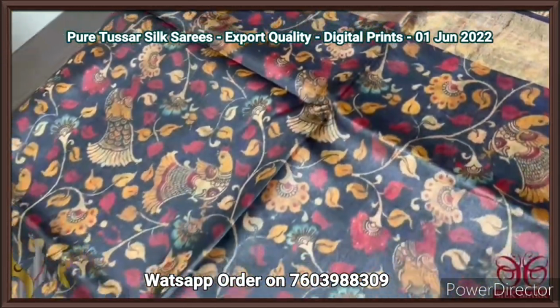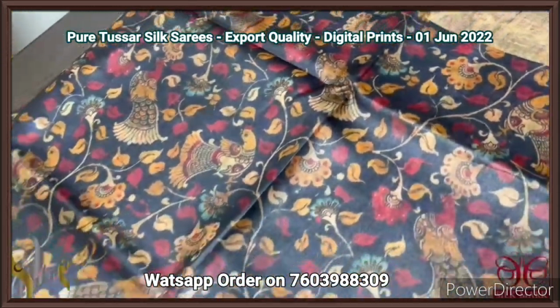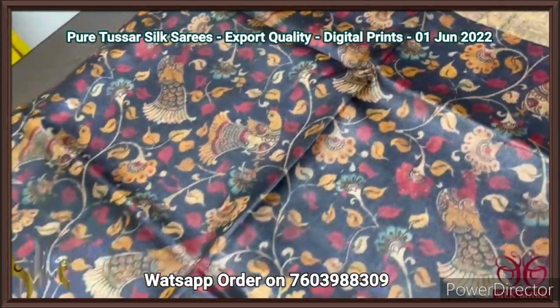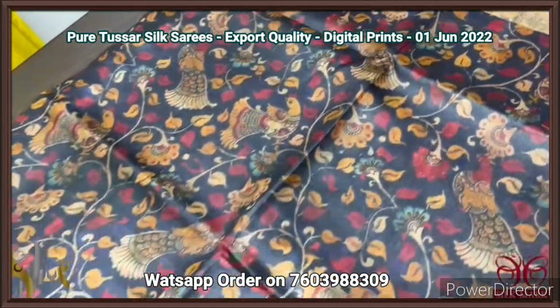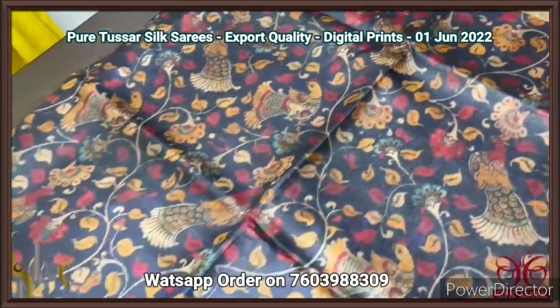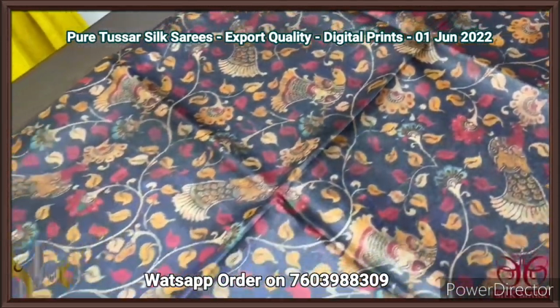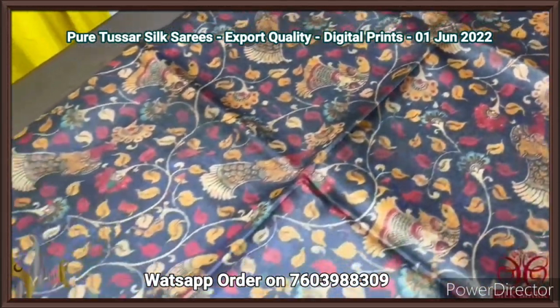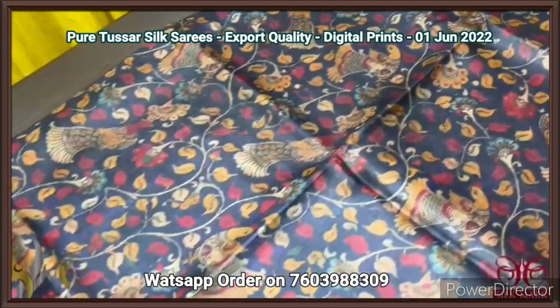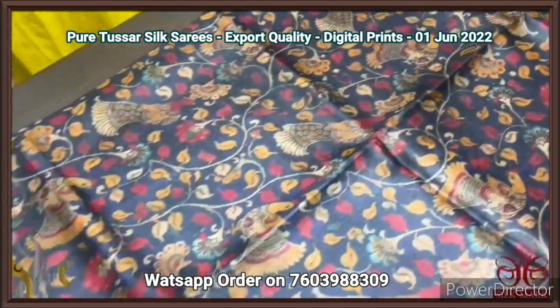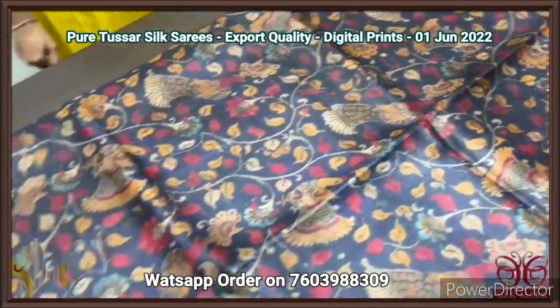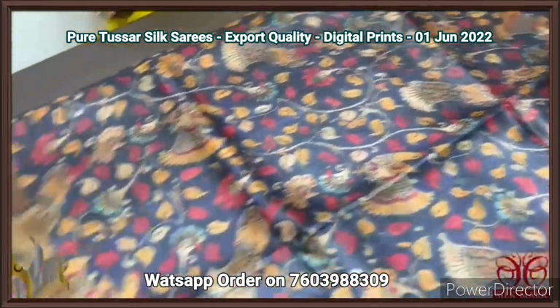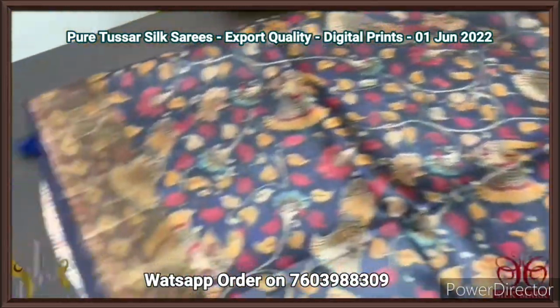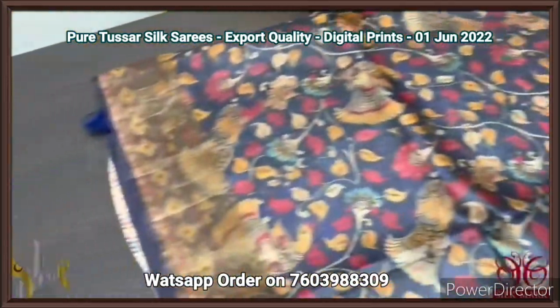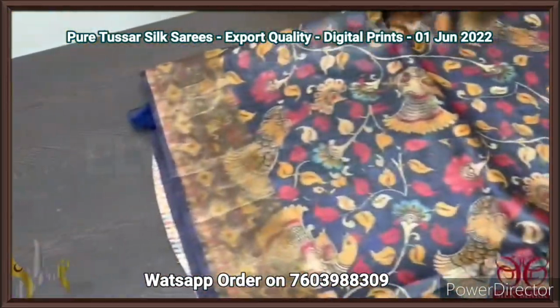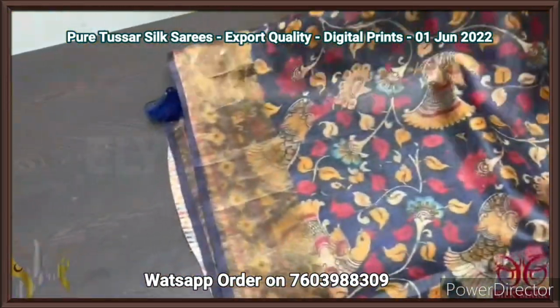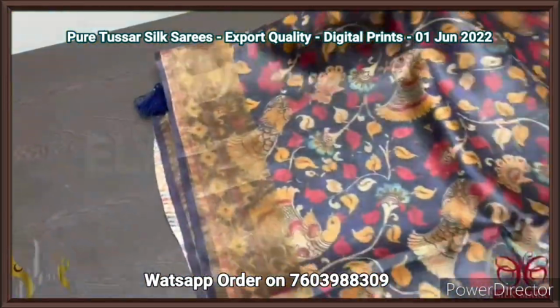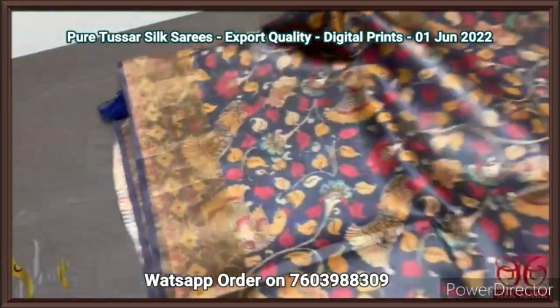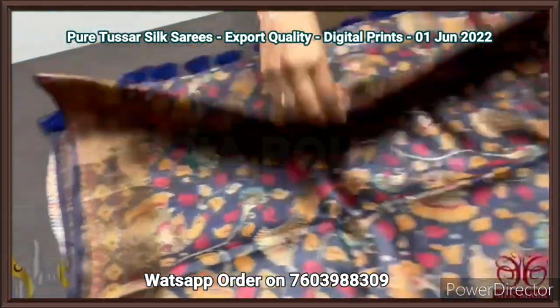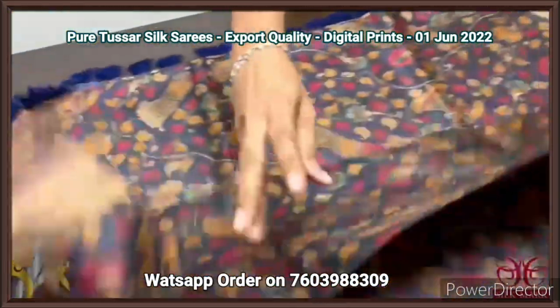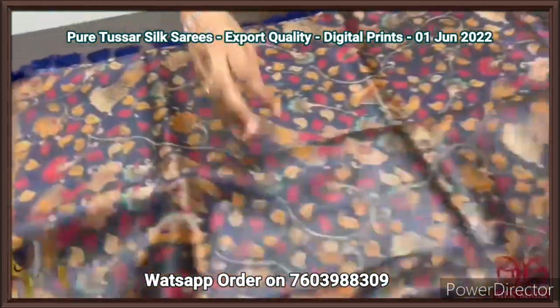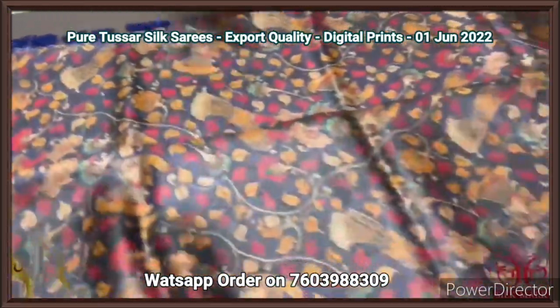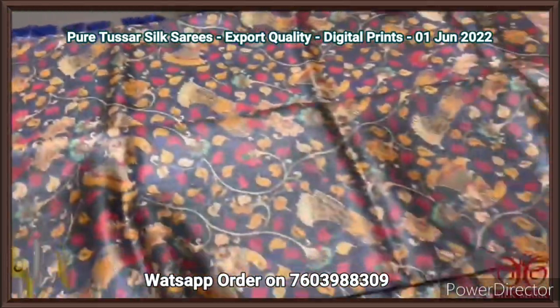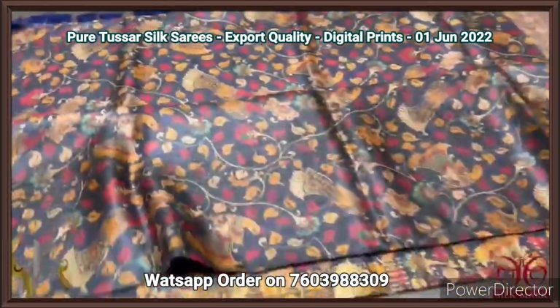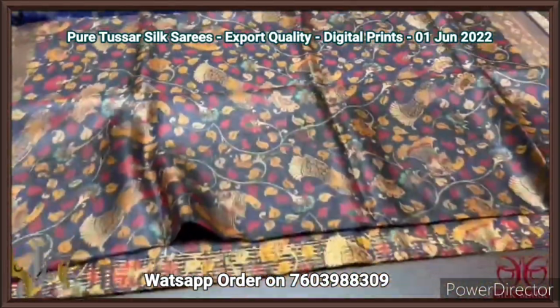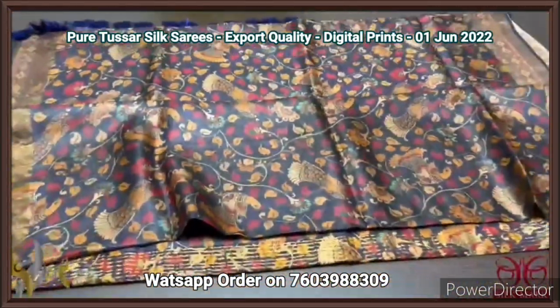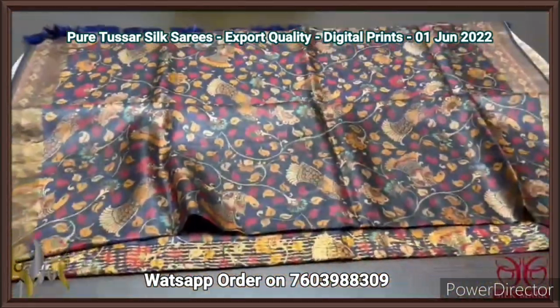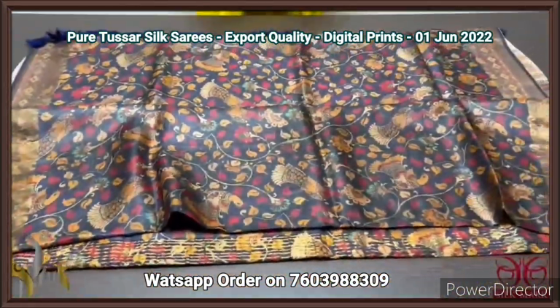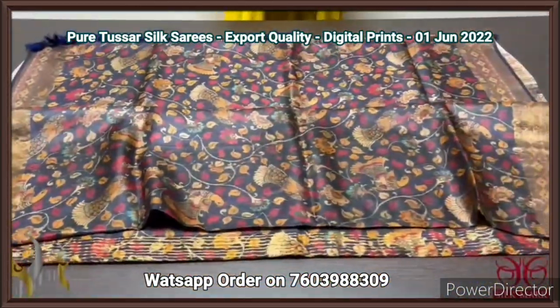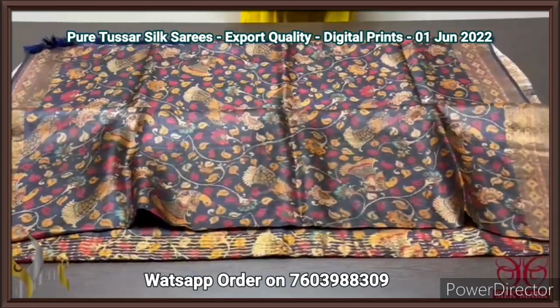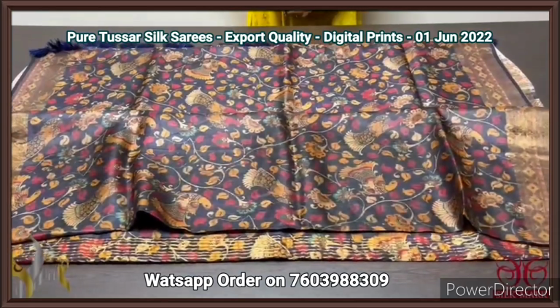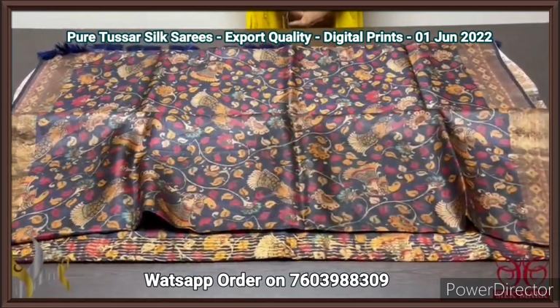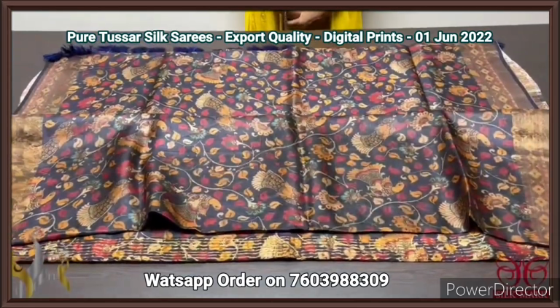It is a kalamkari style — peacocks and floral pattern. We also have the borders with prints. Excellent saree, very different design, comes with authentic silk mark.